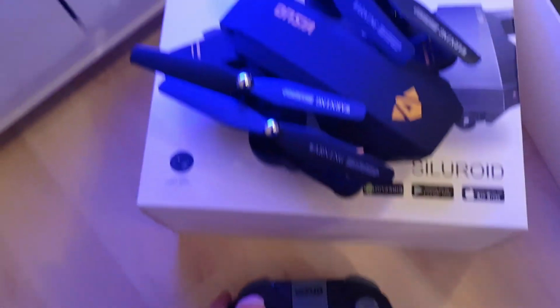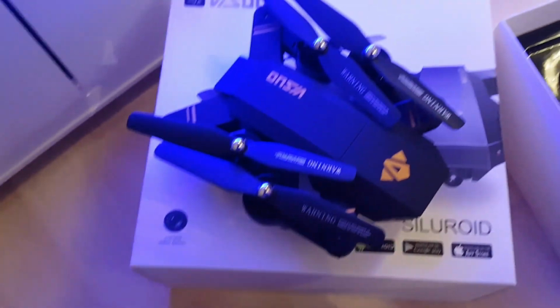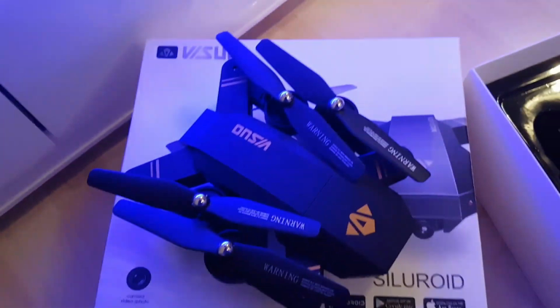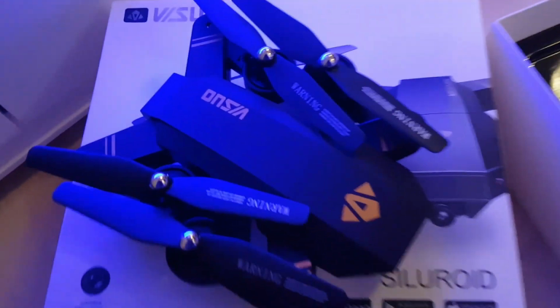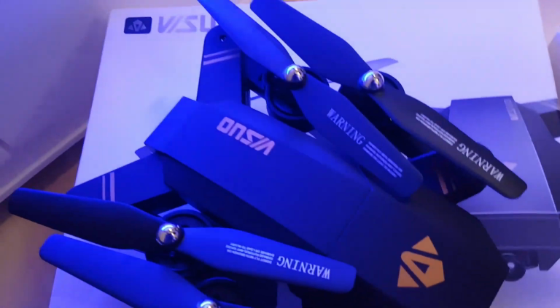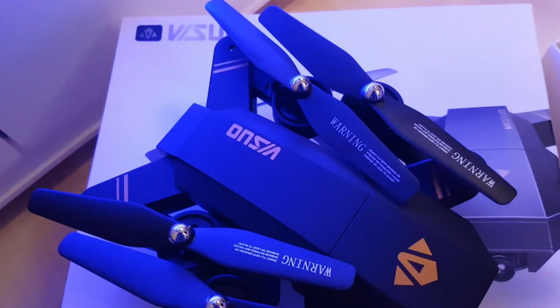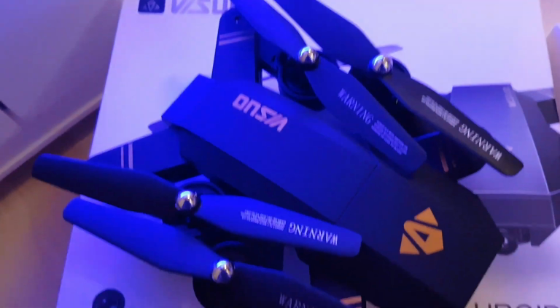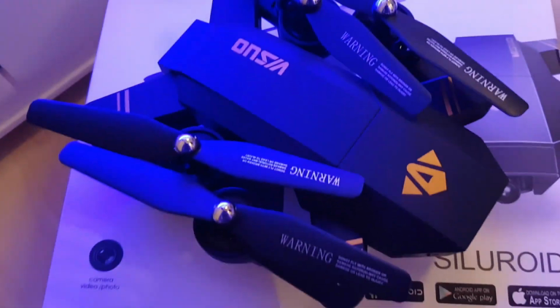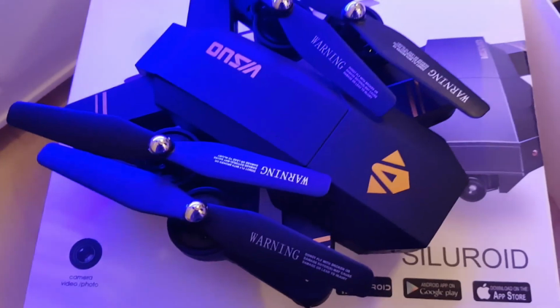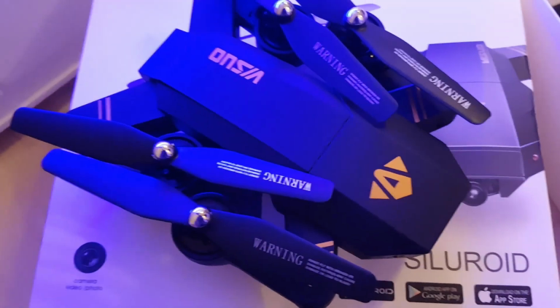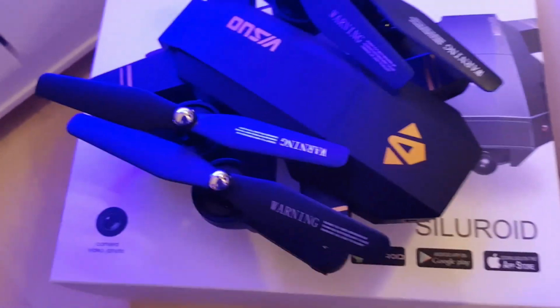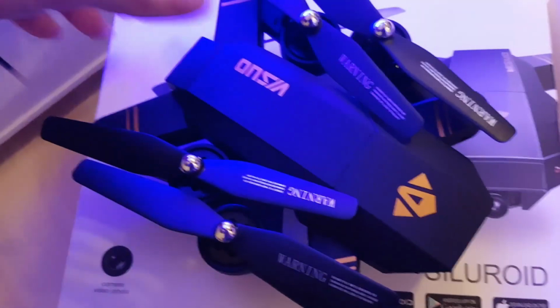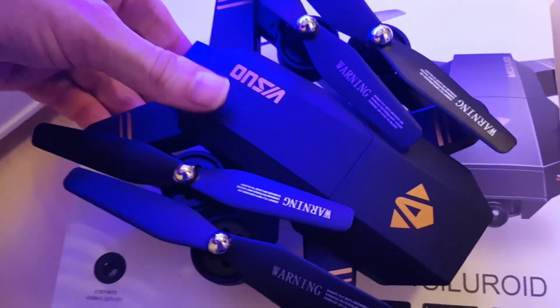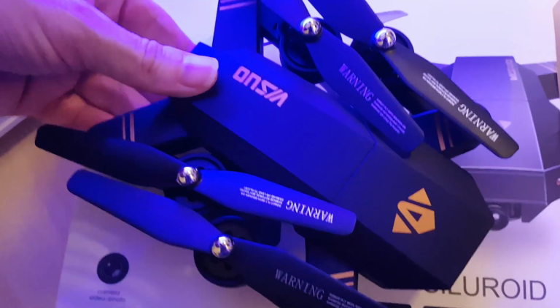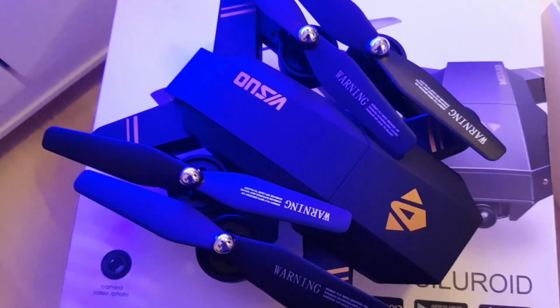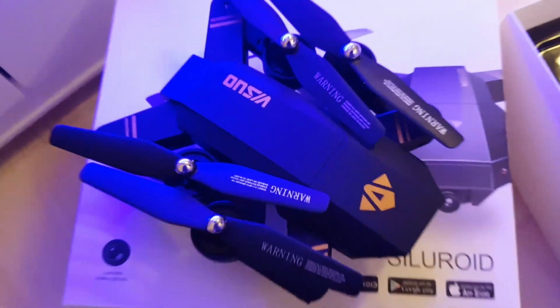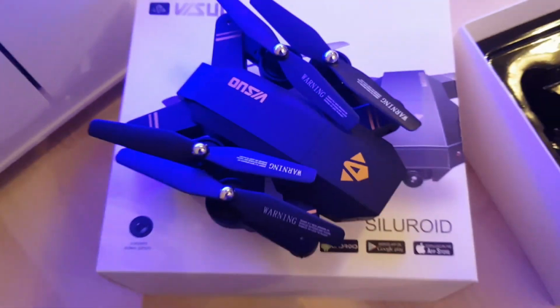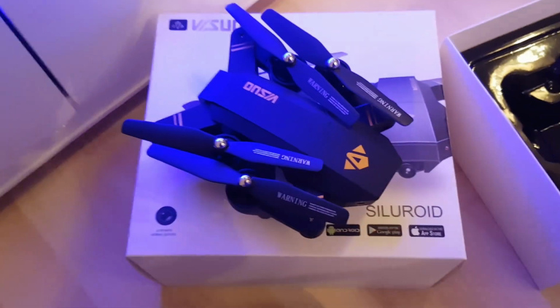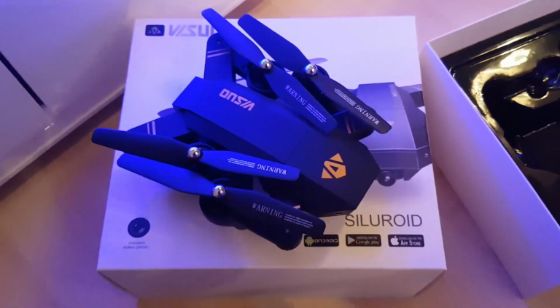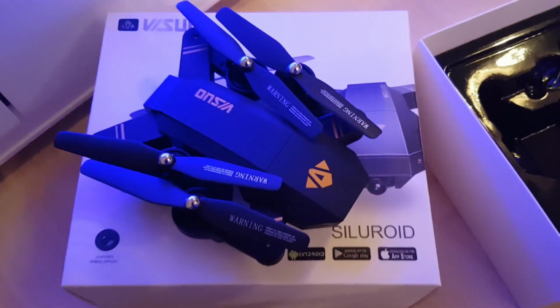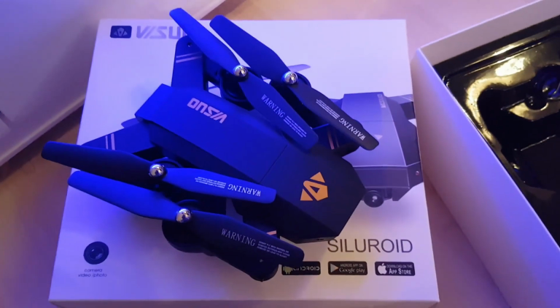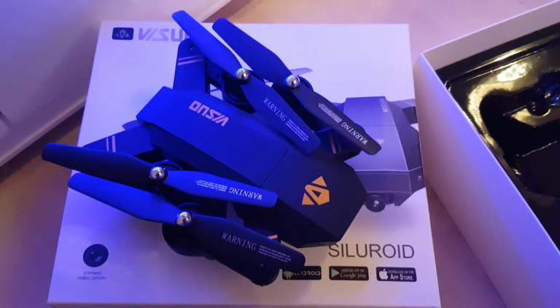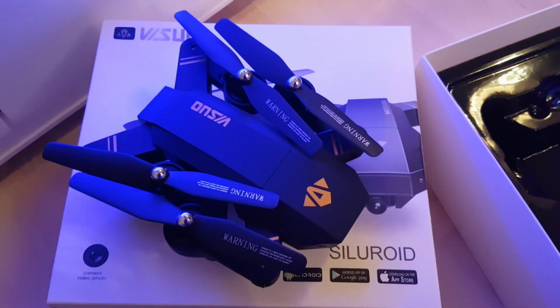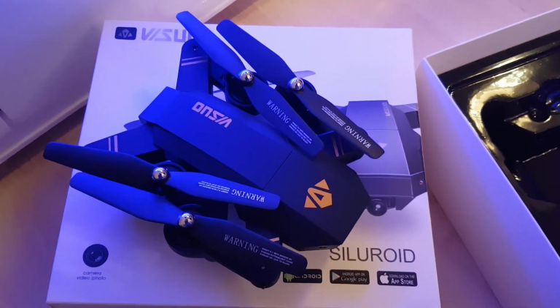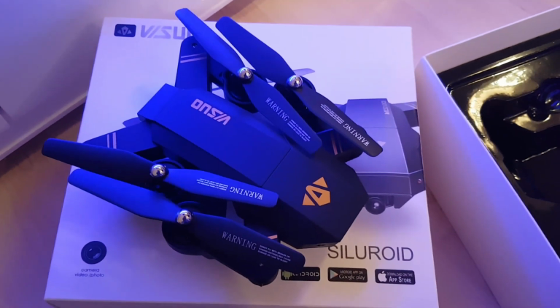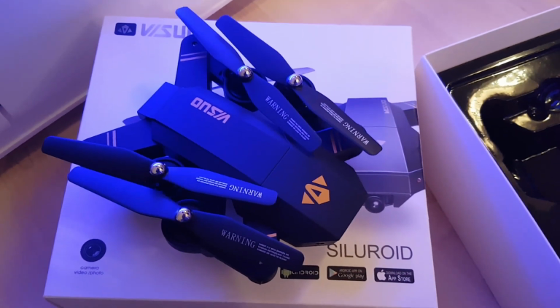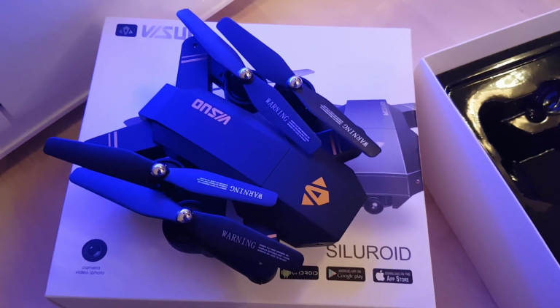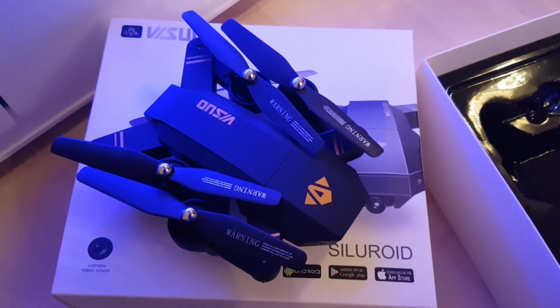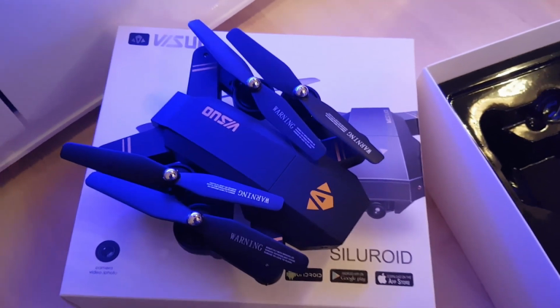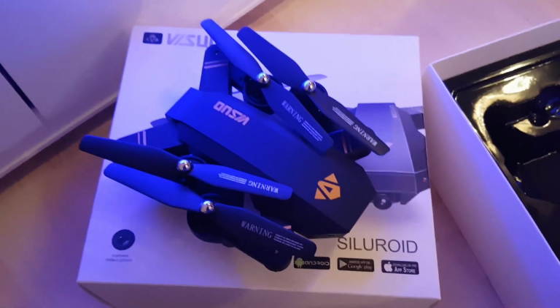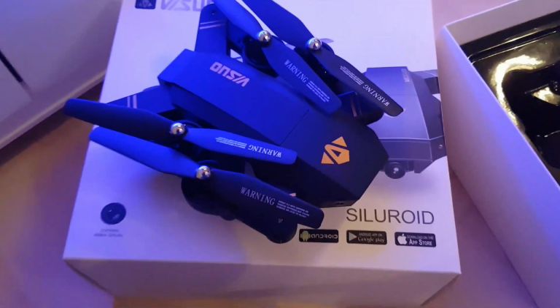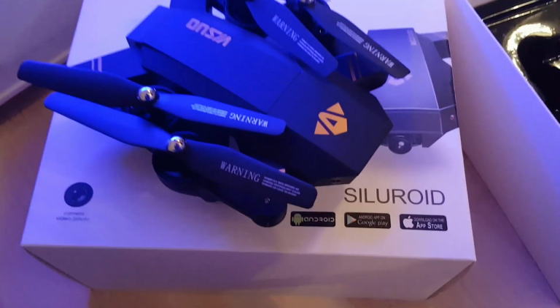For the price you just can't go wrong with this. Anyone considering buying this, I can thoroughly recommend it. I'll be doing another video testing it out, taking it up in the air to see how it flies, but I would imagine it's quite good.